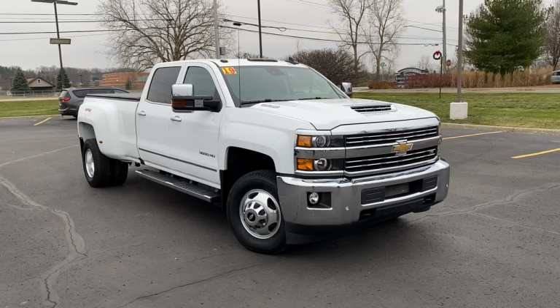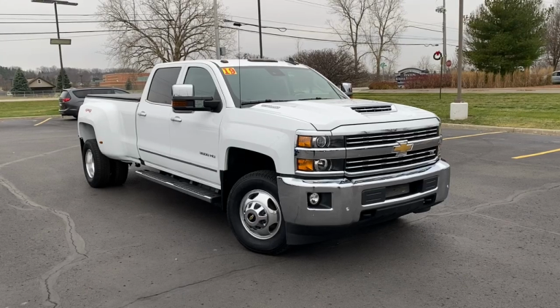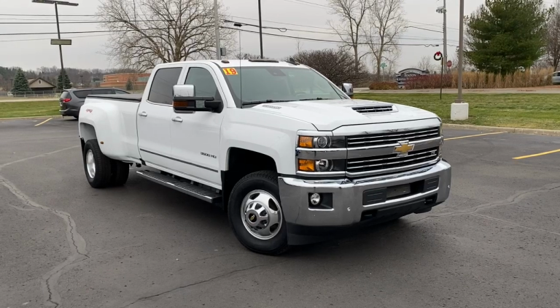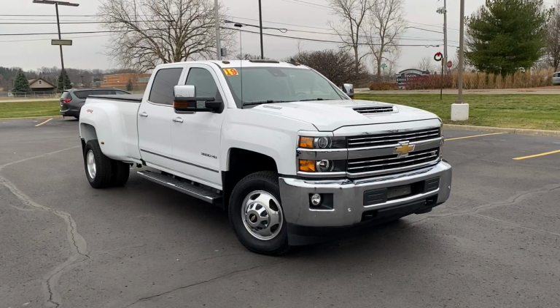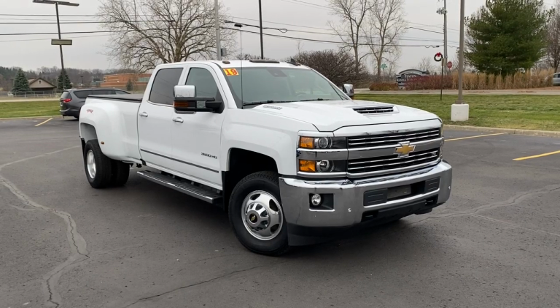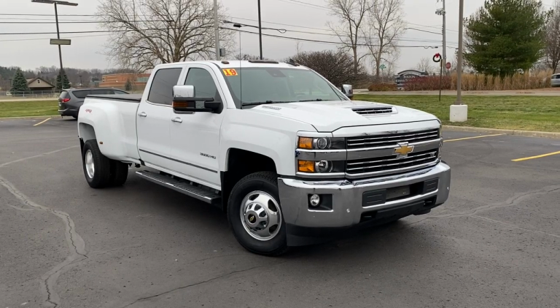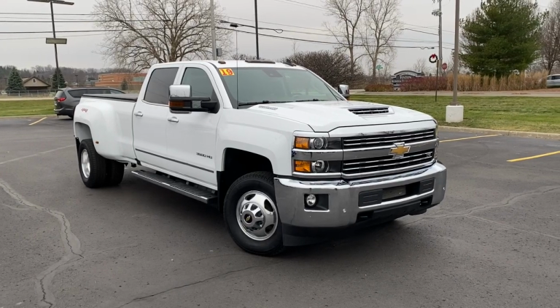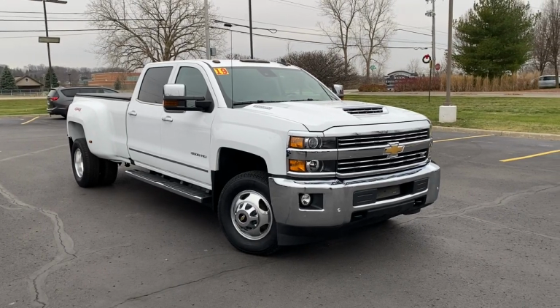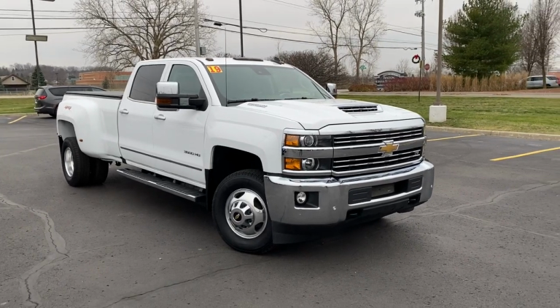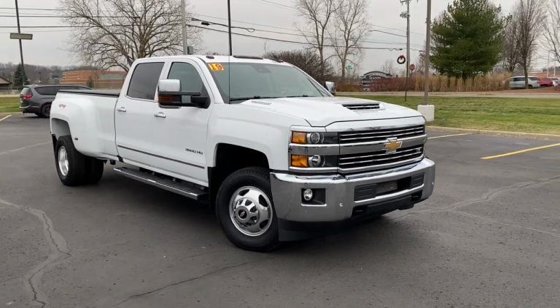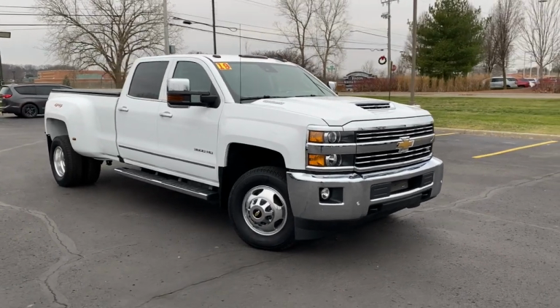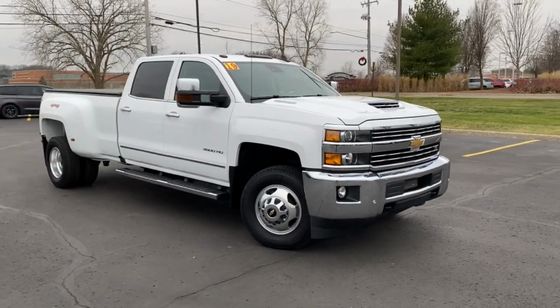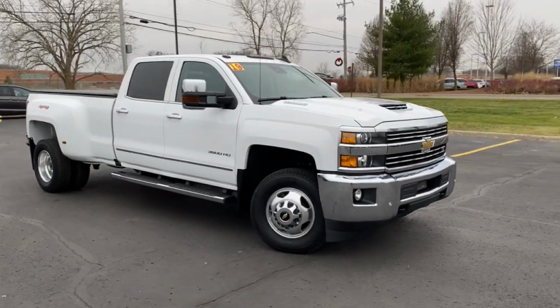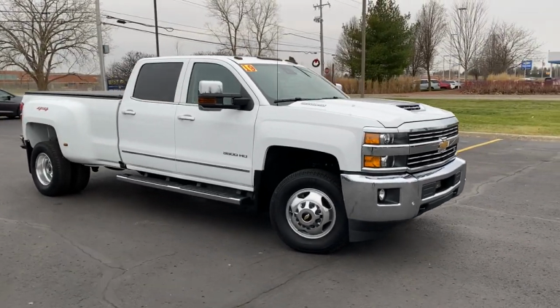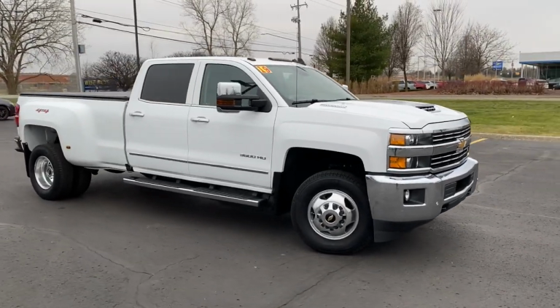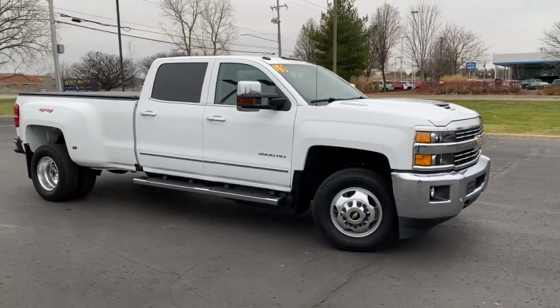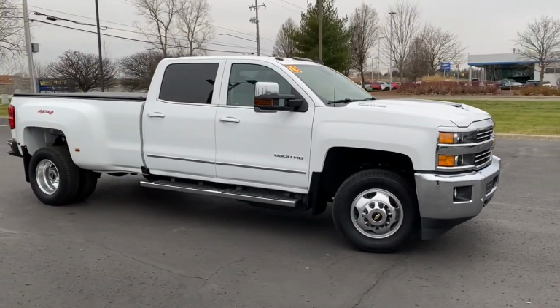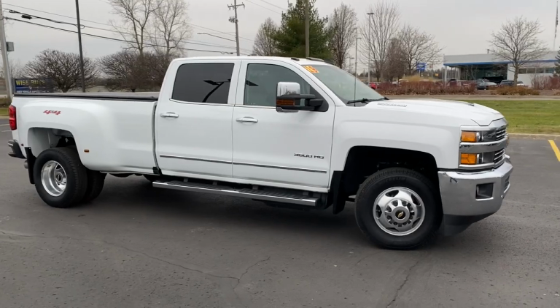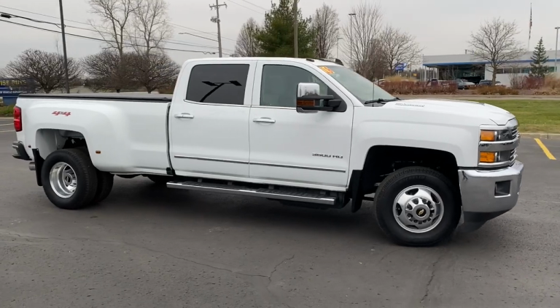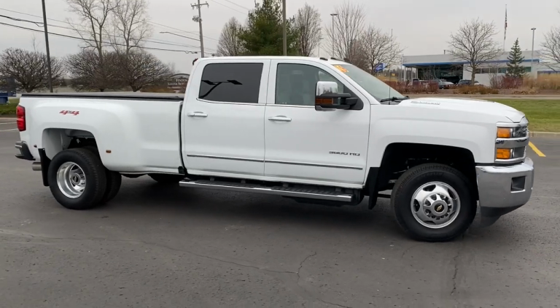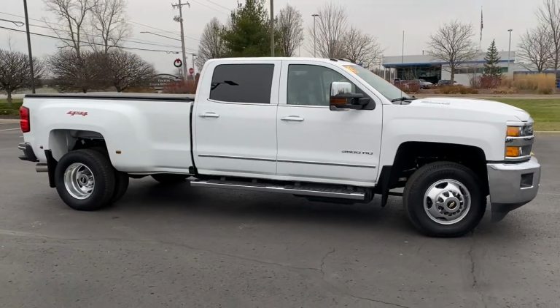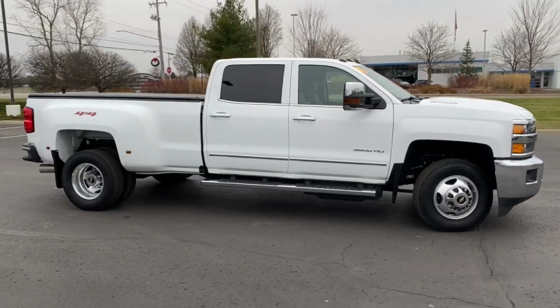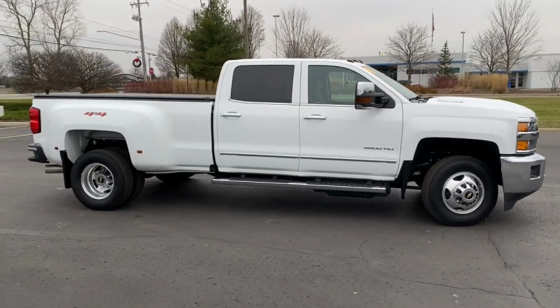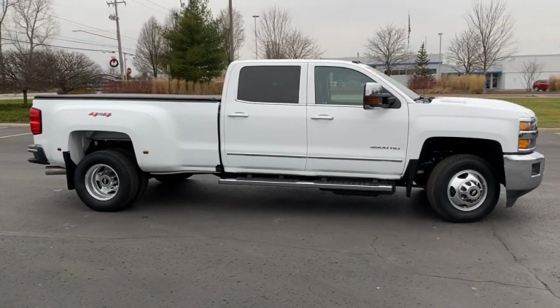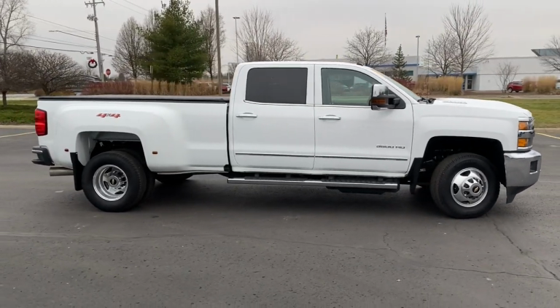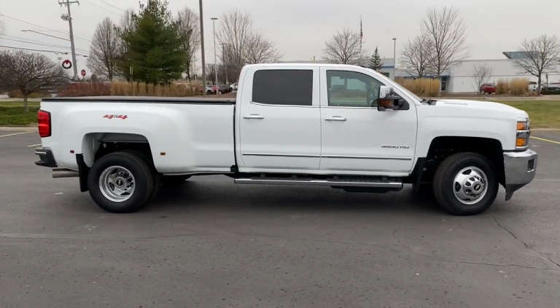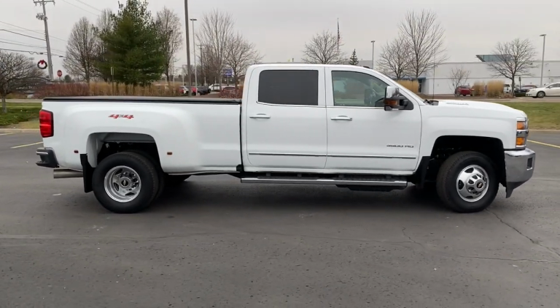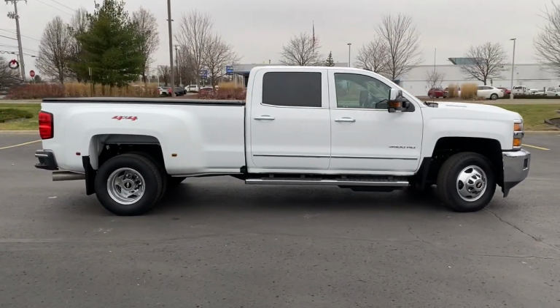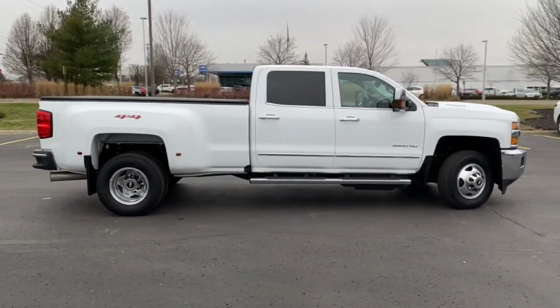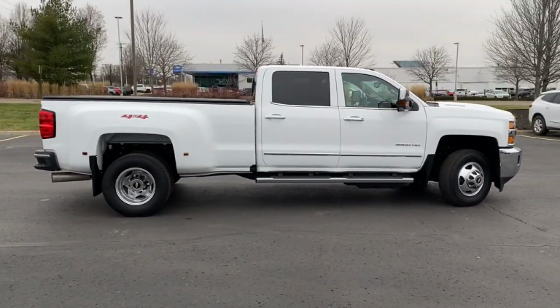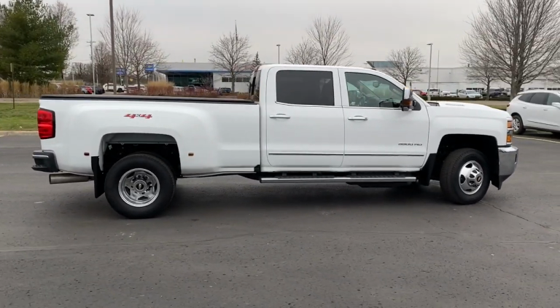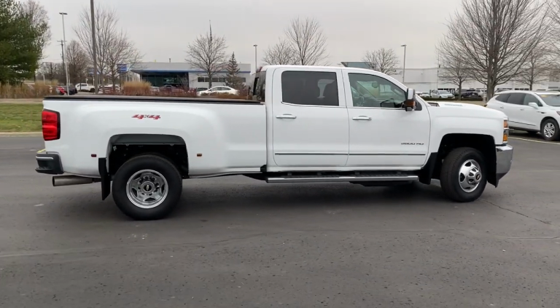Hop into the 2019 Chevrolet Silverado HD. This vehicle is an outstanding buy with fewer than 40,000 miles on the odometer.